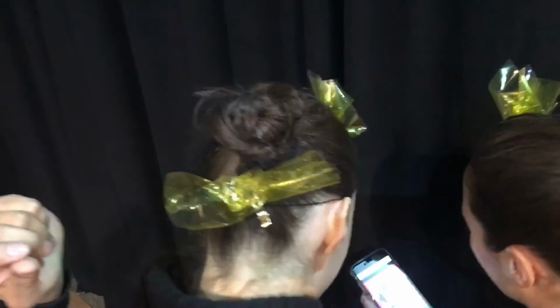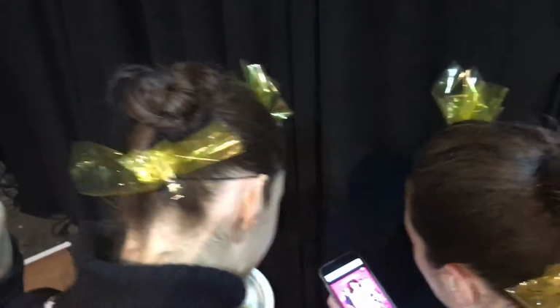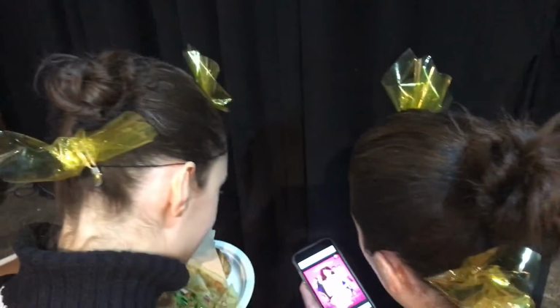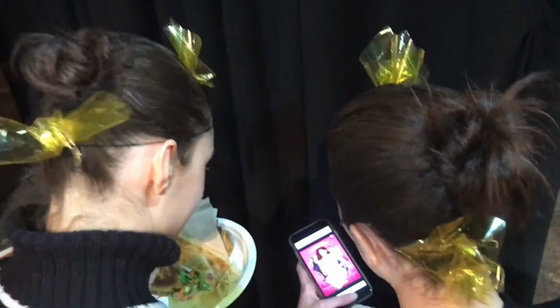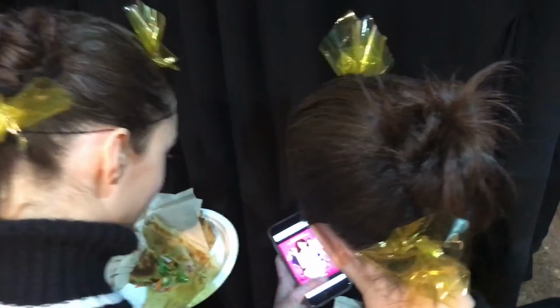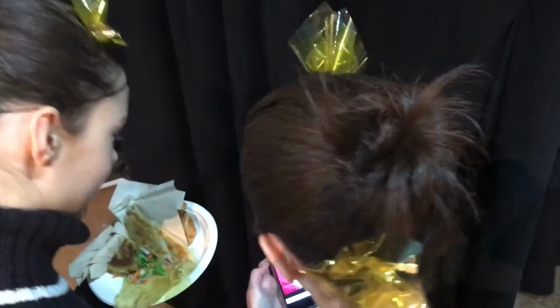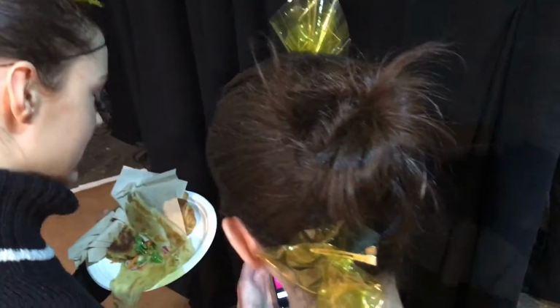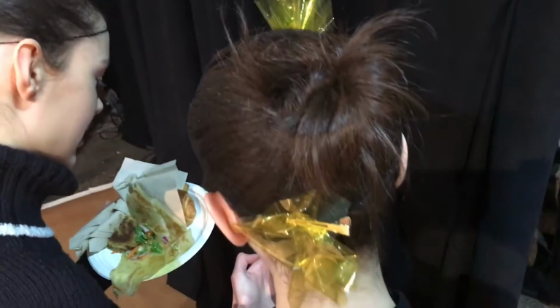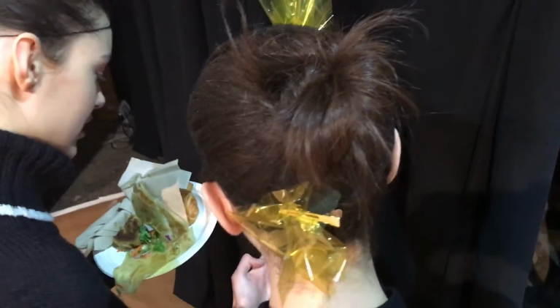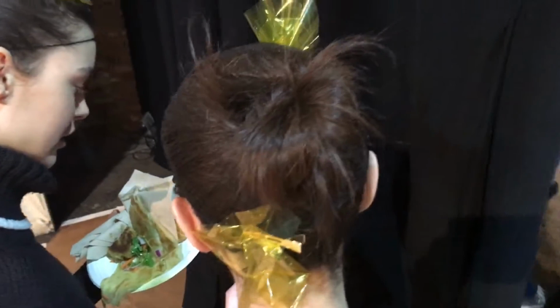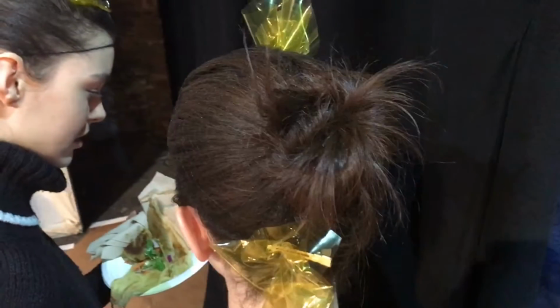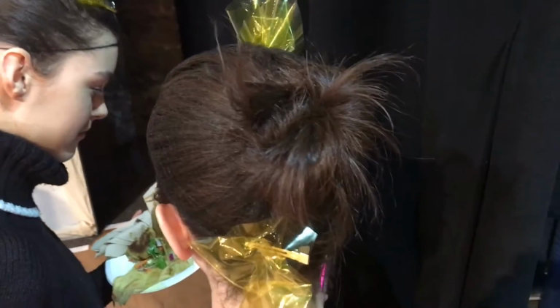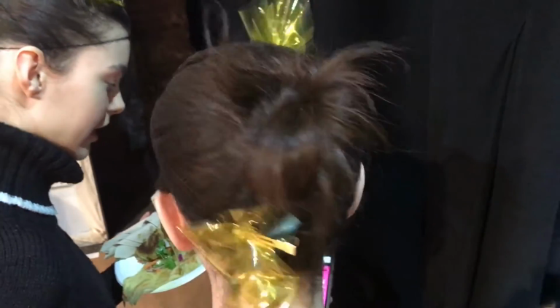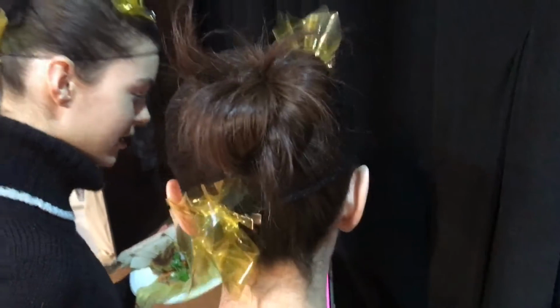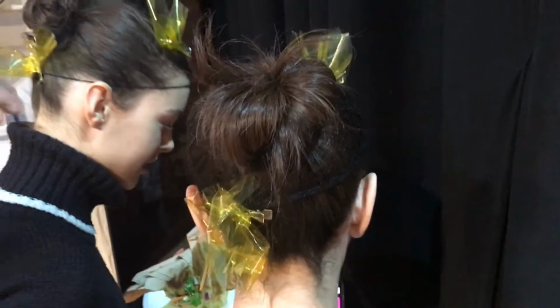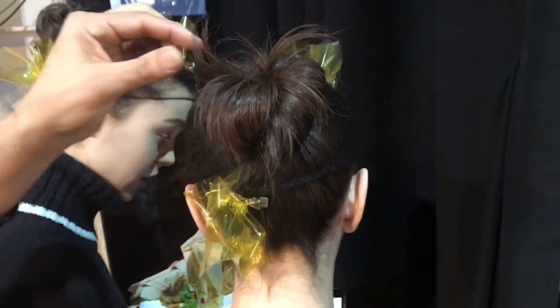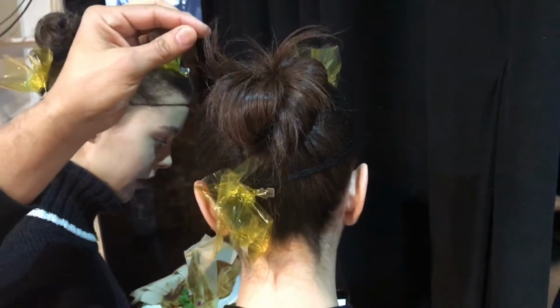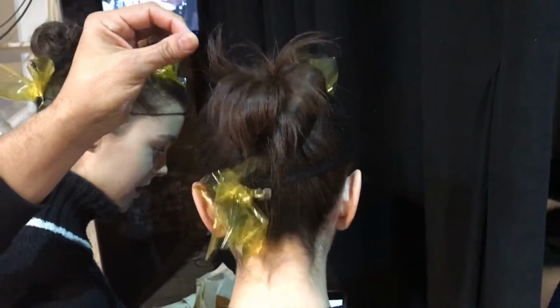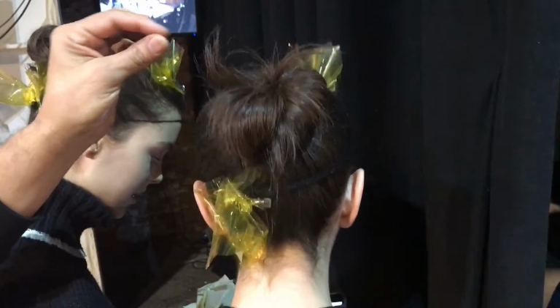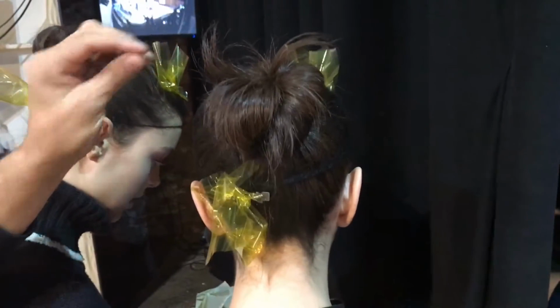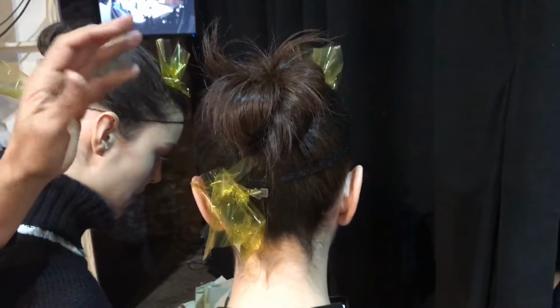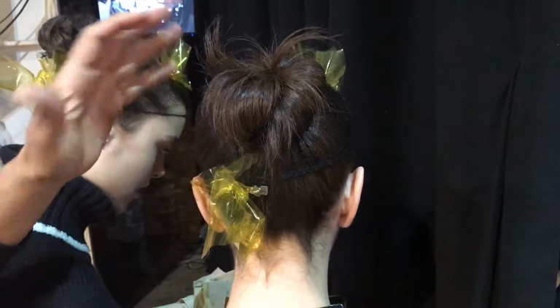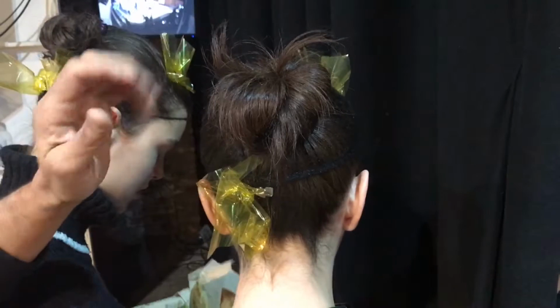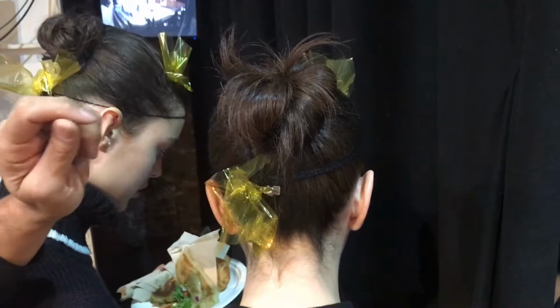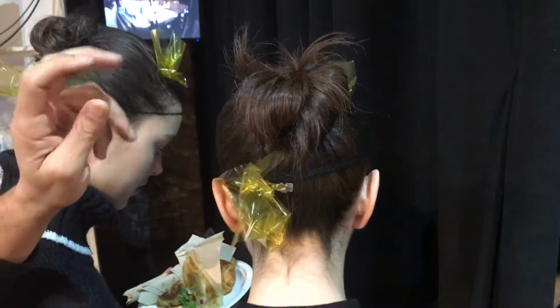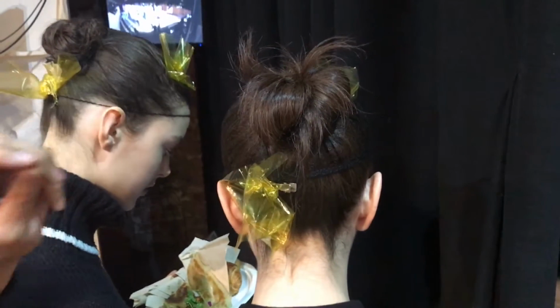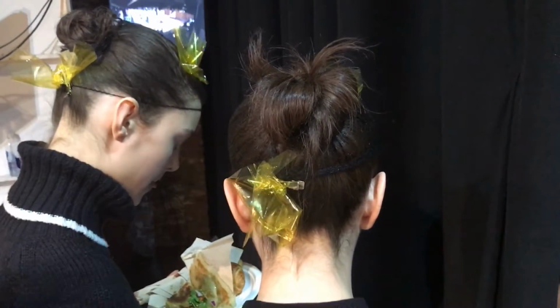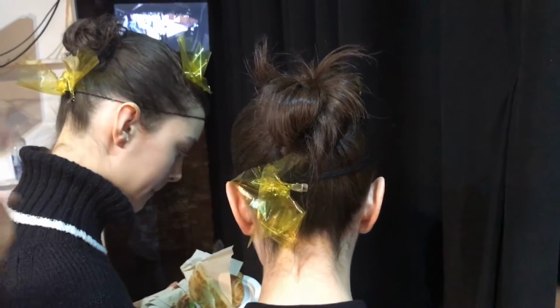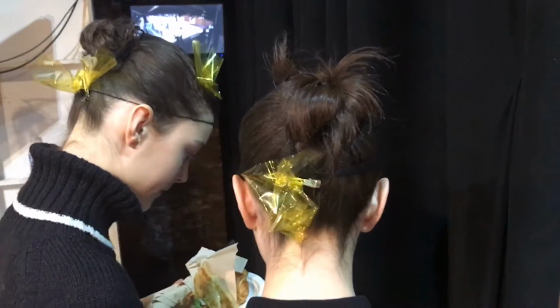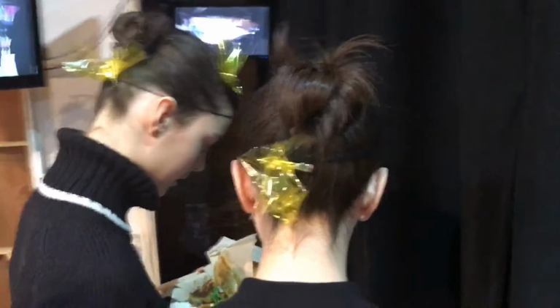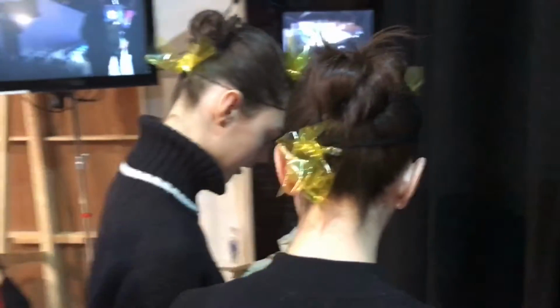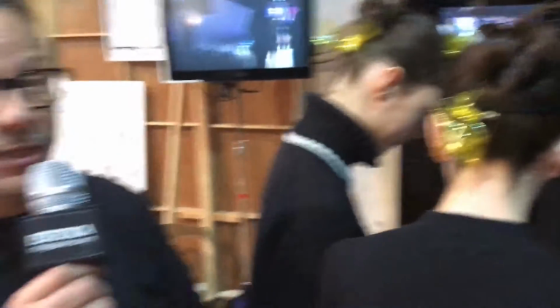Working with Bob Rossier's team, and he created the shape. We're just softly taking it, pulling it back, twisting it, and just making it very organic and very natural.